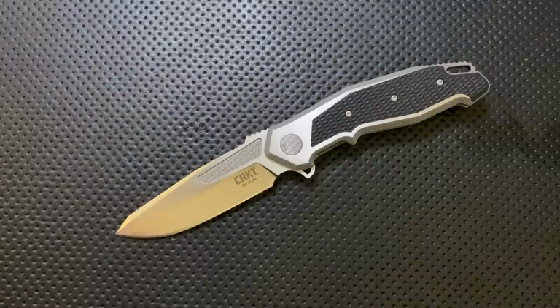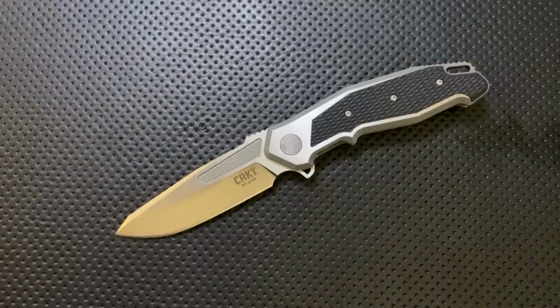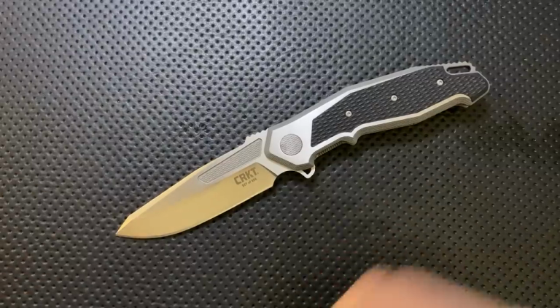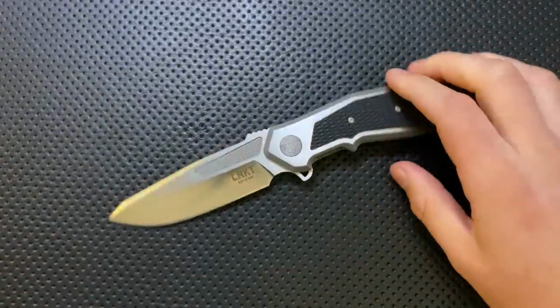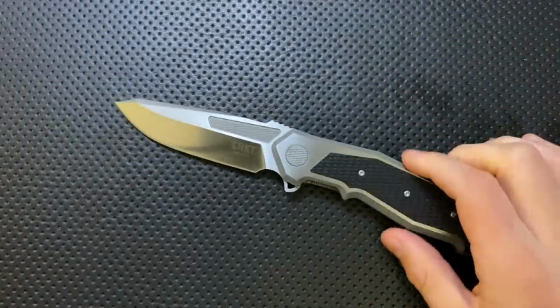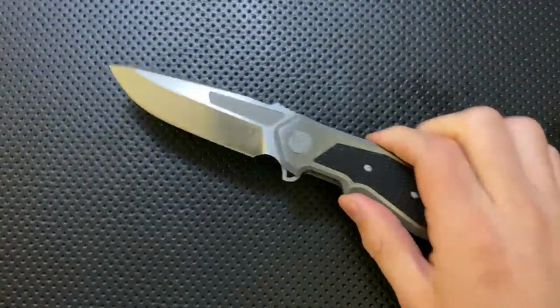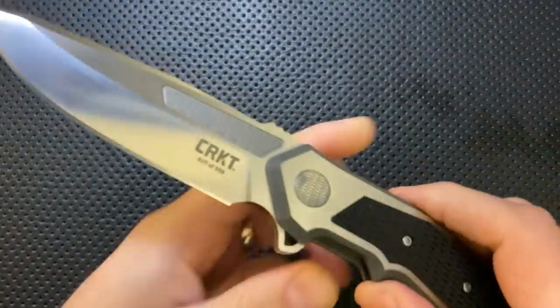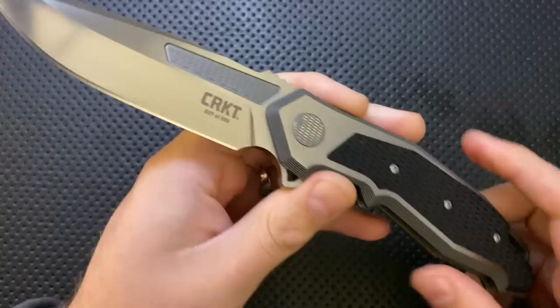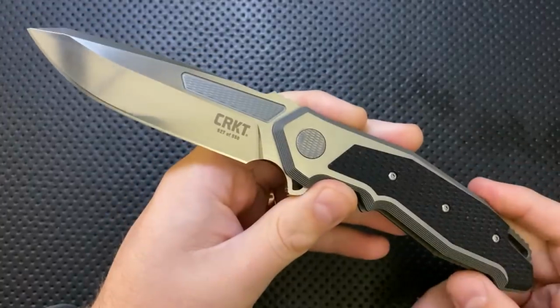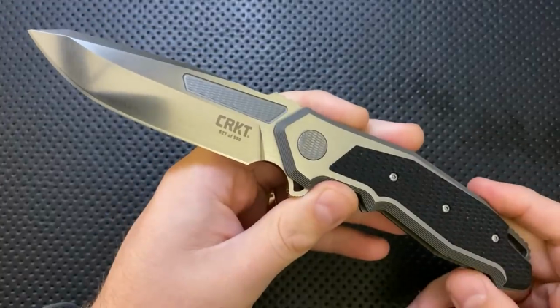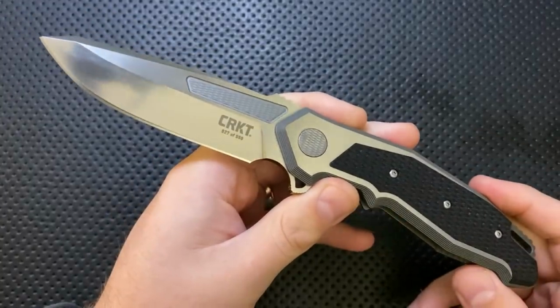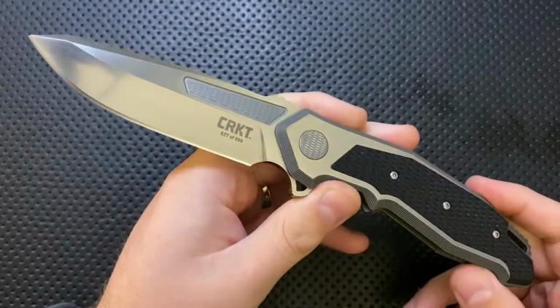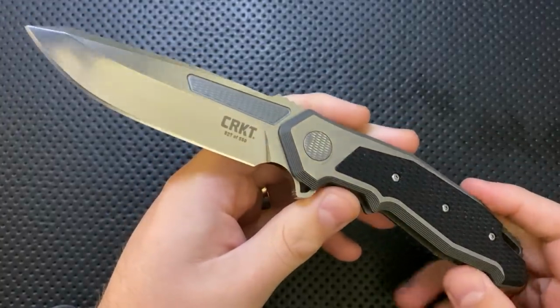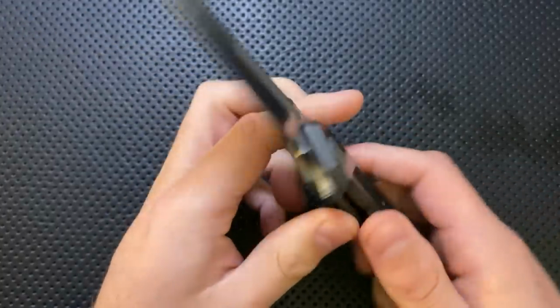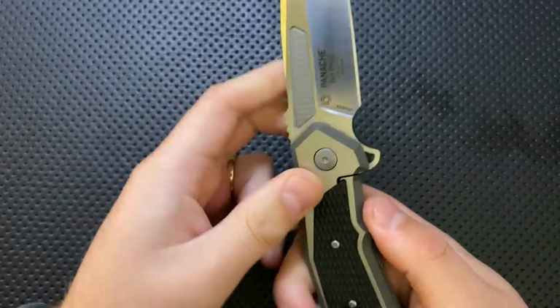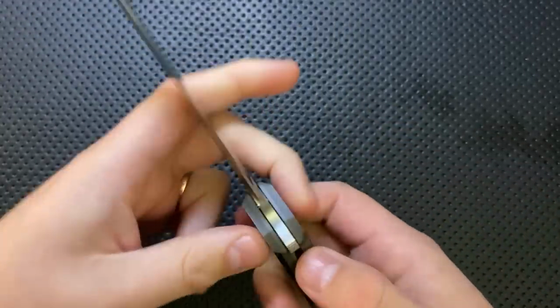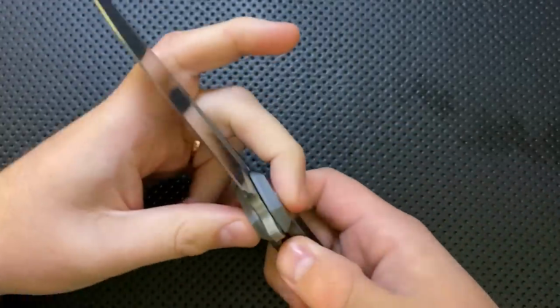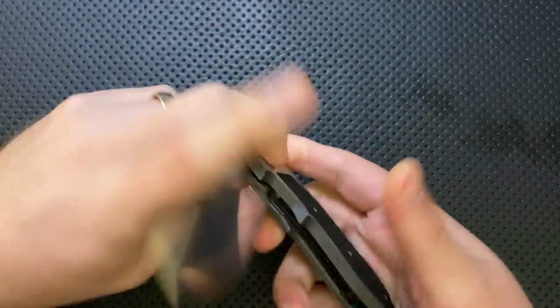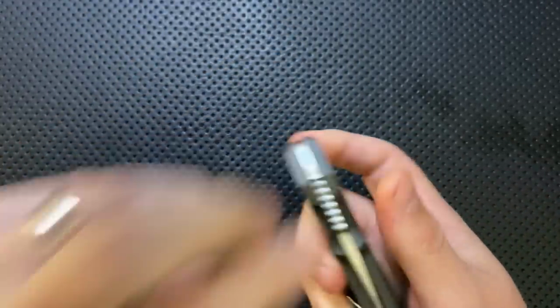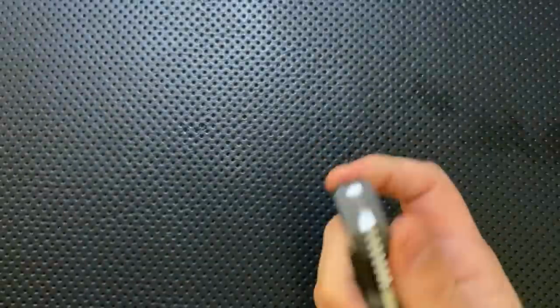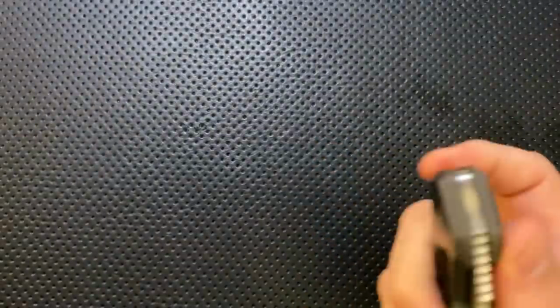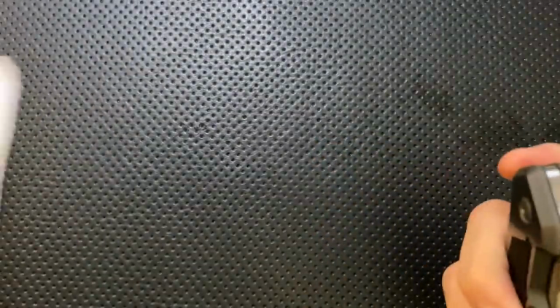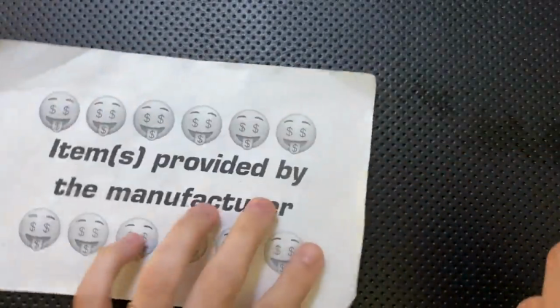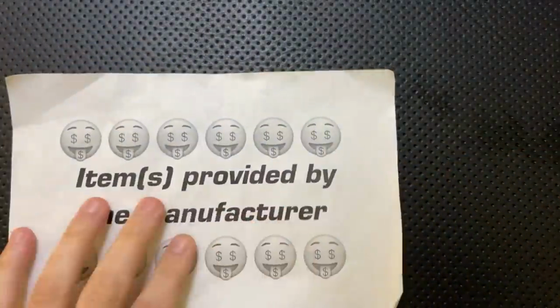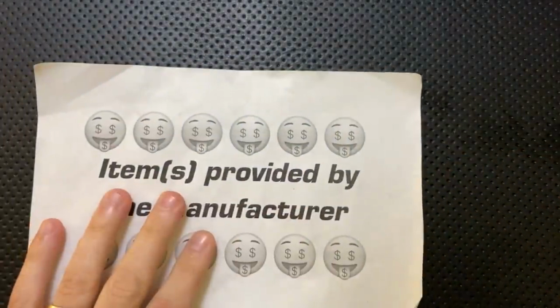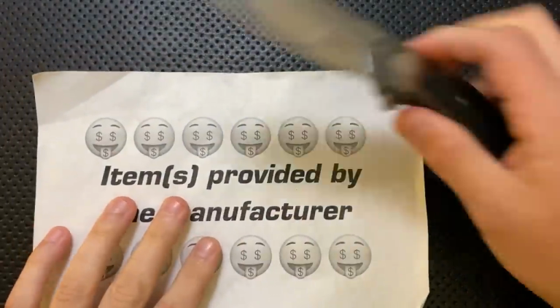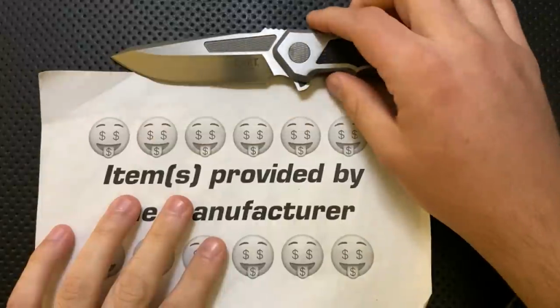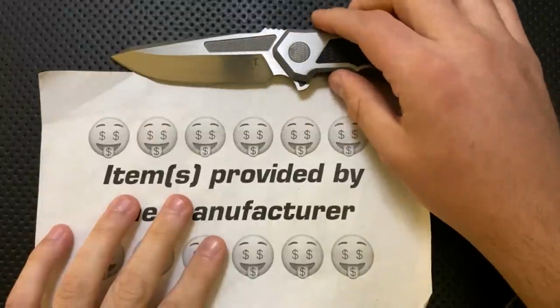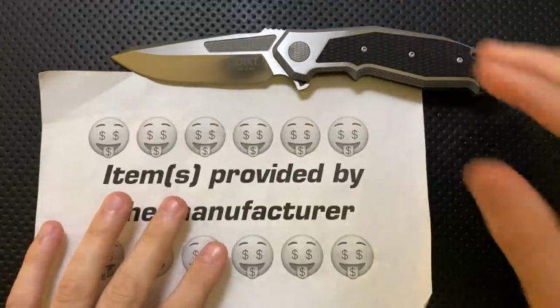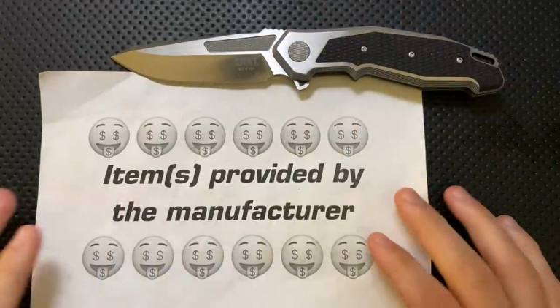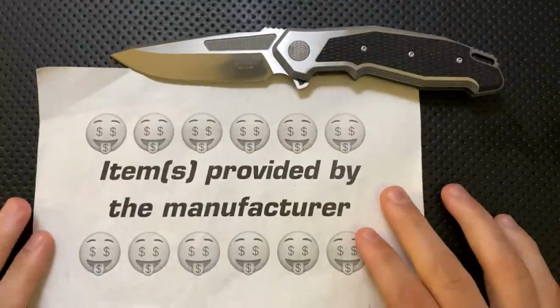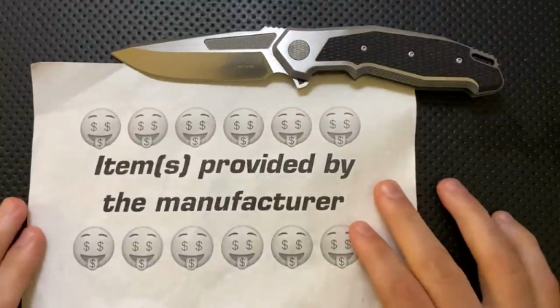Hey everybody, Nick here, and today I've got a review for you of this very interesting knife right here. This is the CRKT Panache — a very interesting knife. But first off, in the name of full disclosure, this knife was actually sent to me by CRKT themselves.